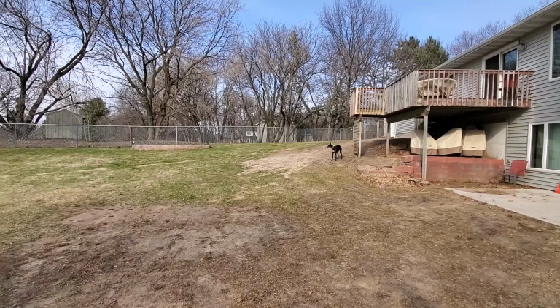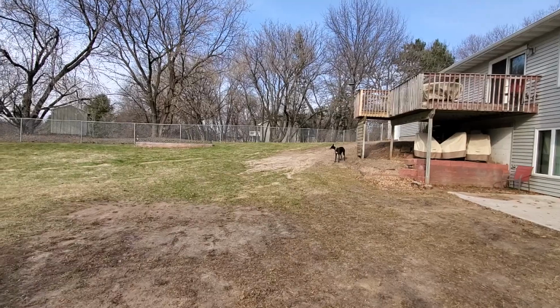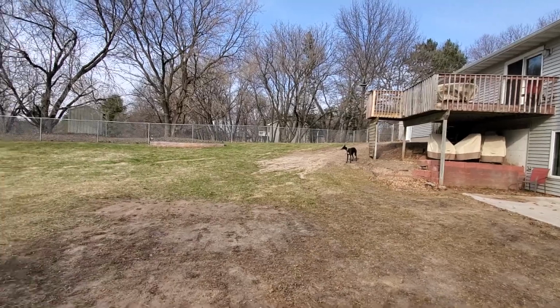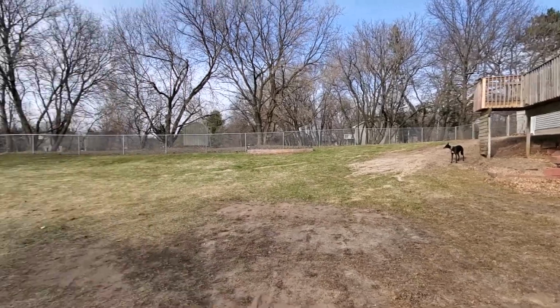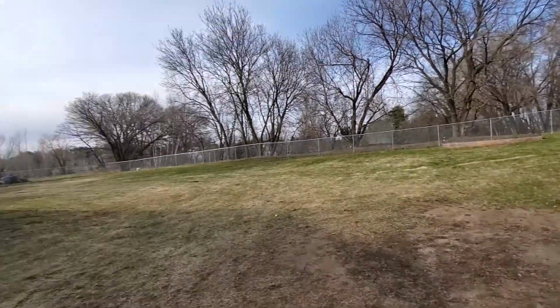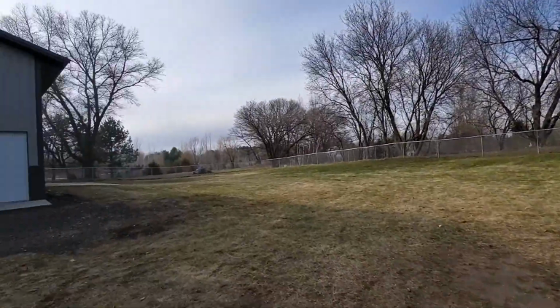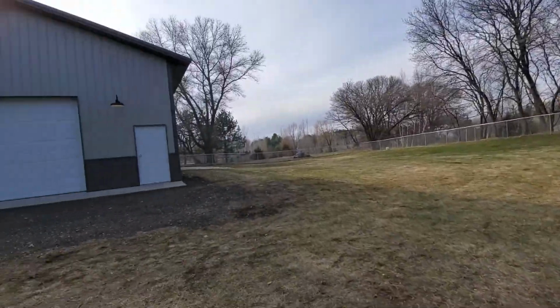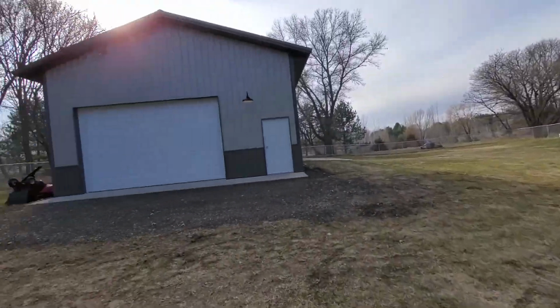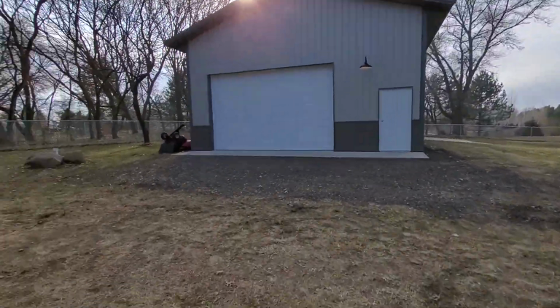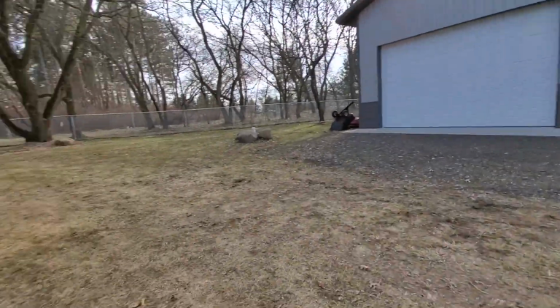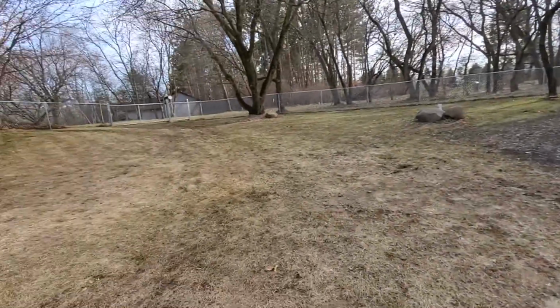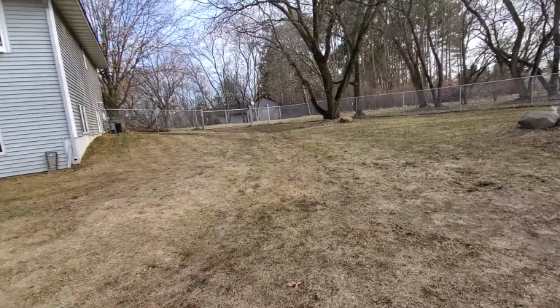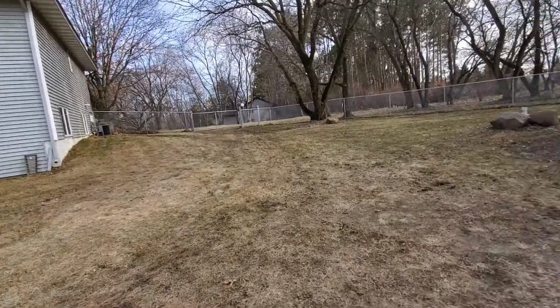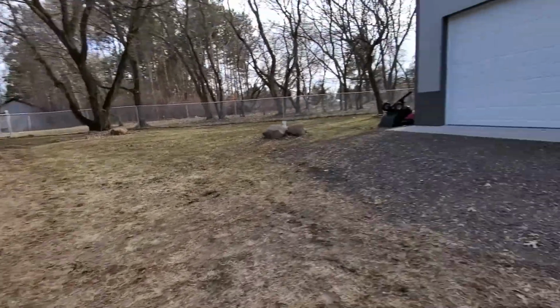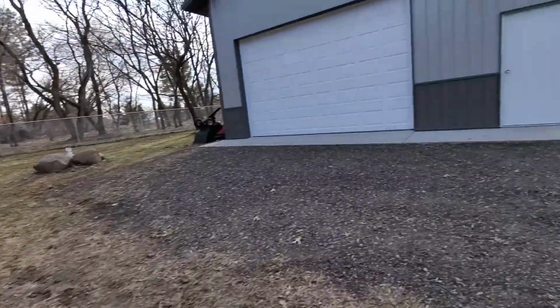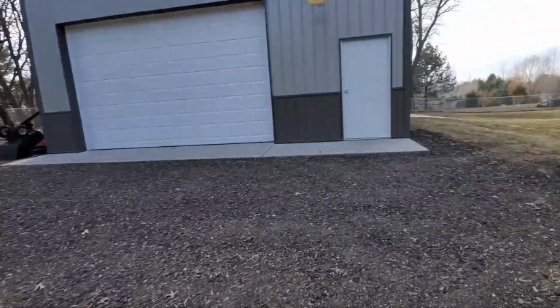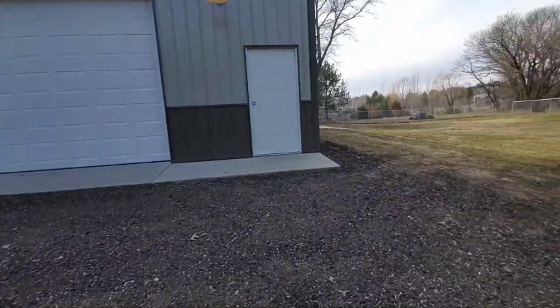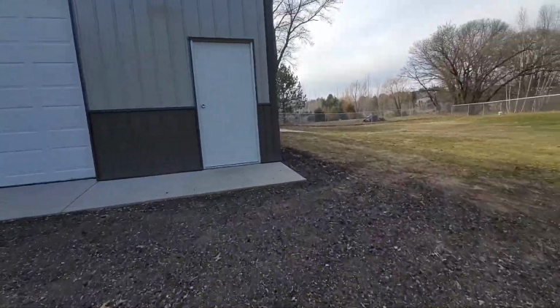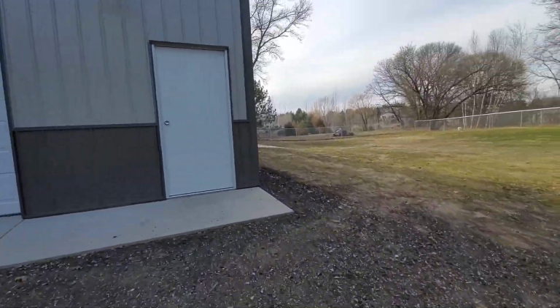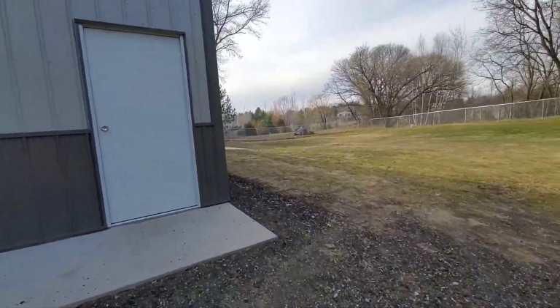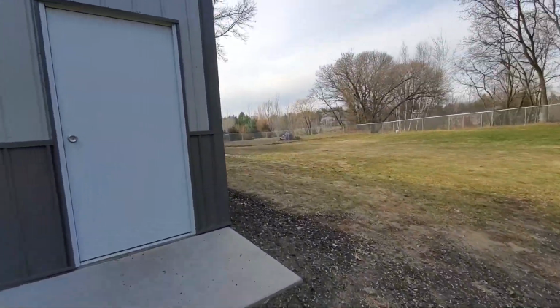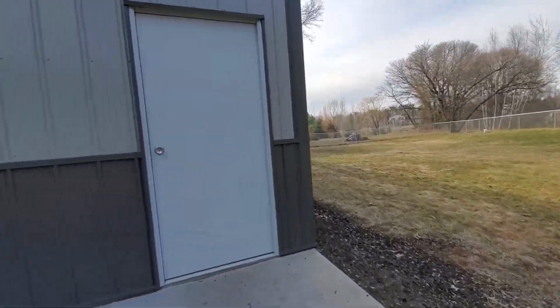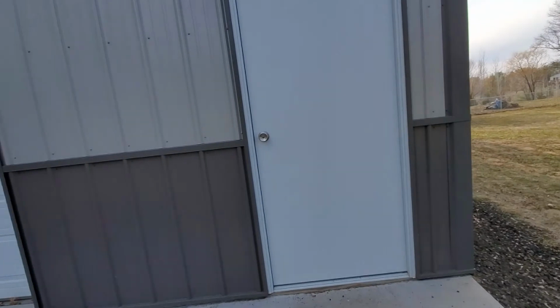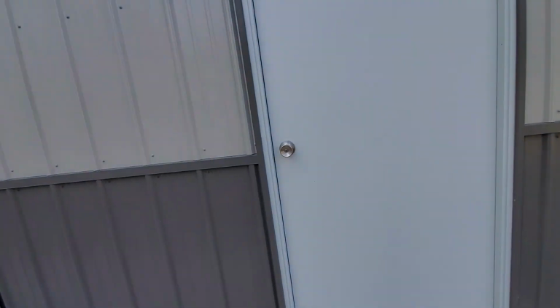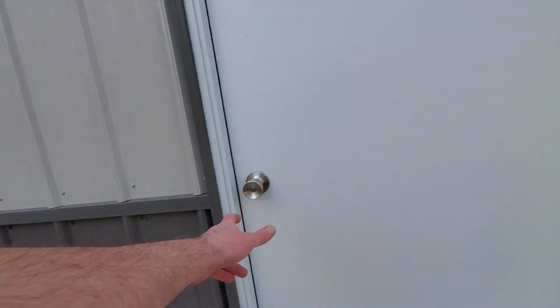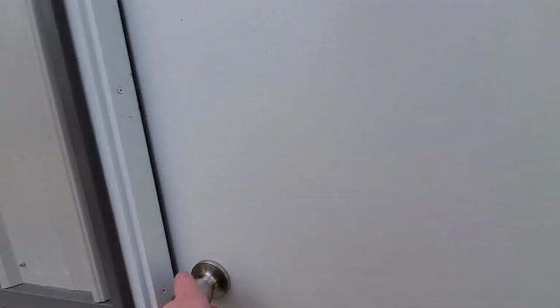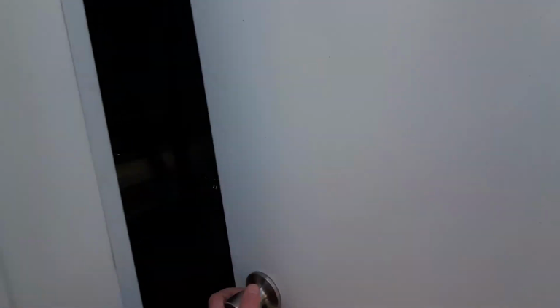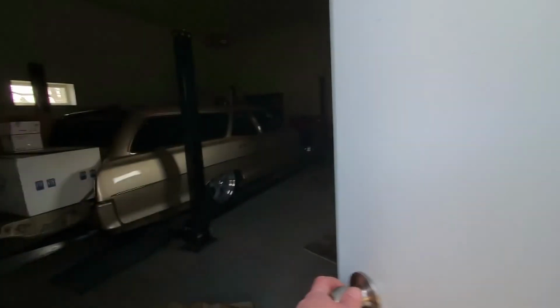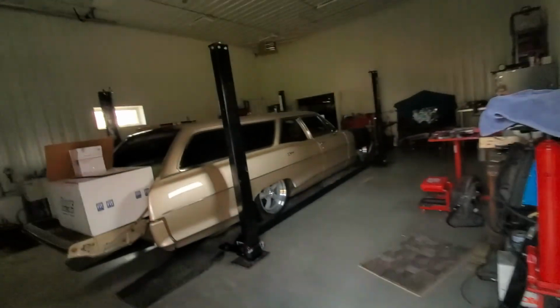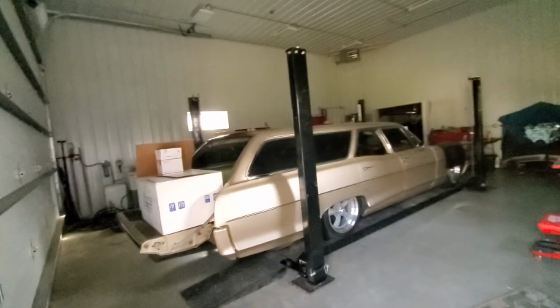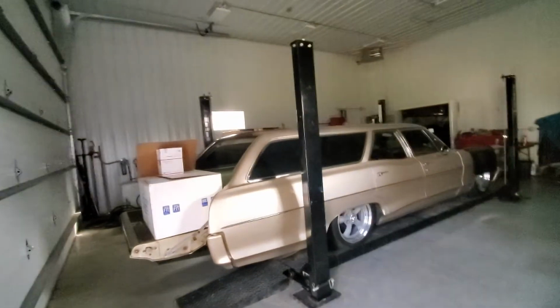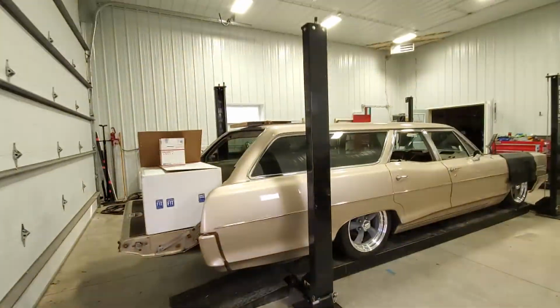ShopDog is surveying the grounds. We've been doing yard work all day, especially out front — there's a lot of leaves. And while we were doing yard work, Diesel and Pixie came up and they did a little work on a Pontiac.